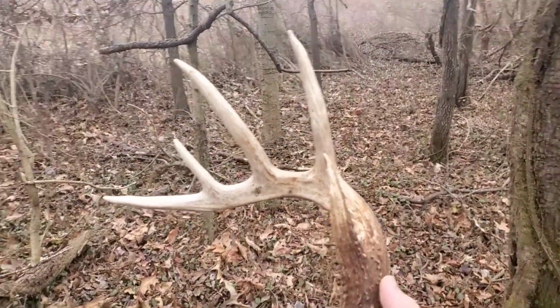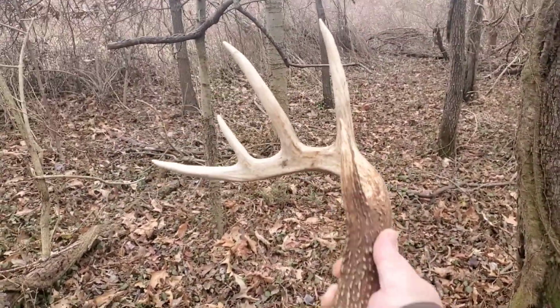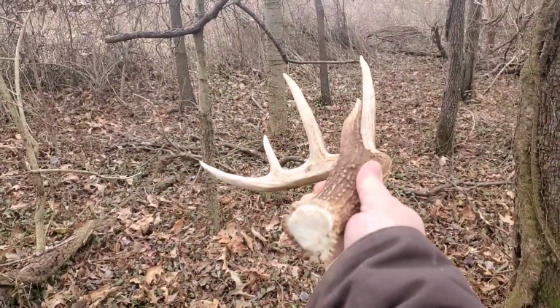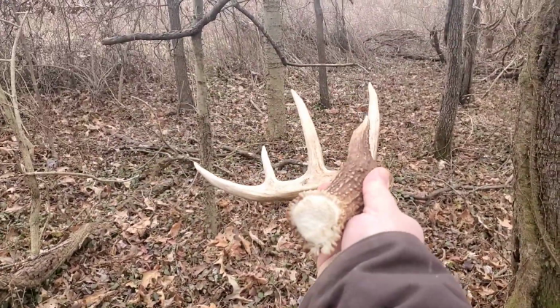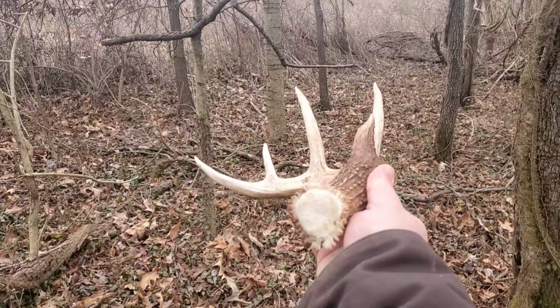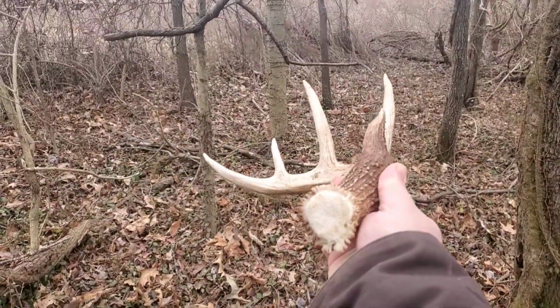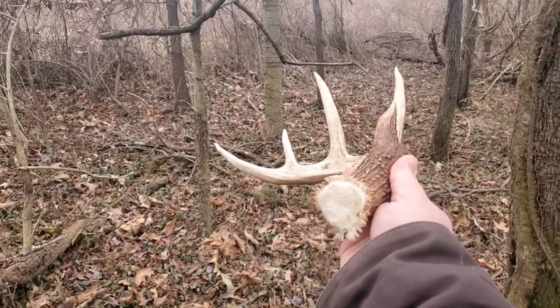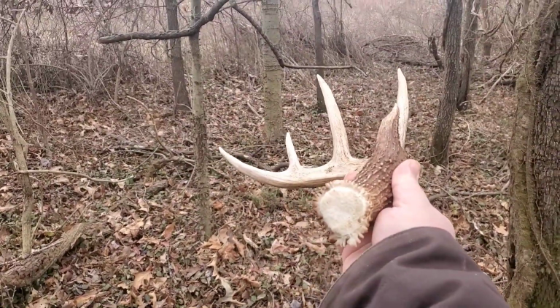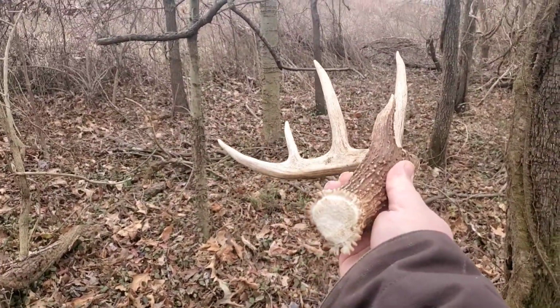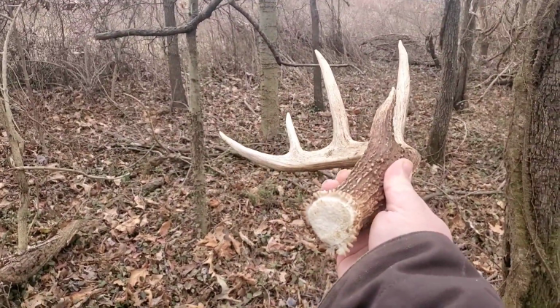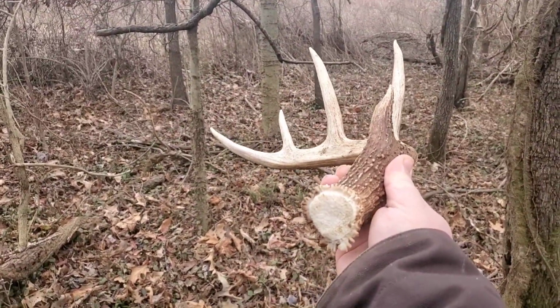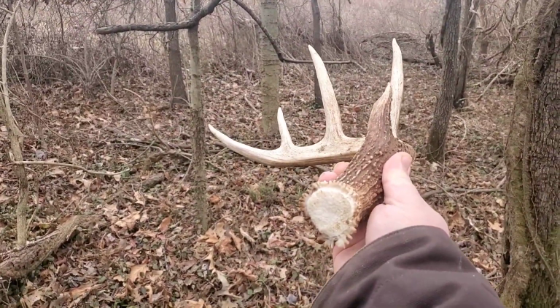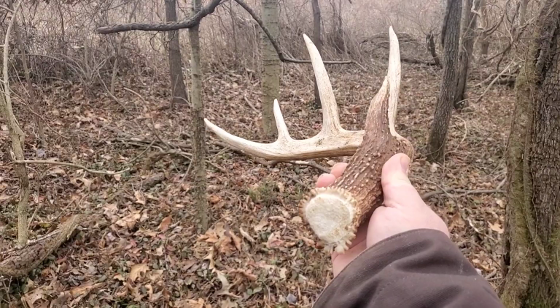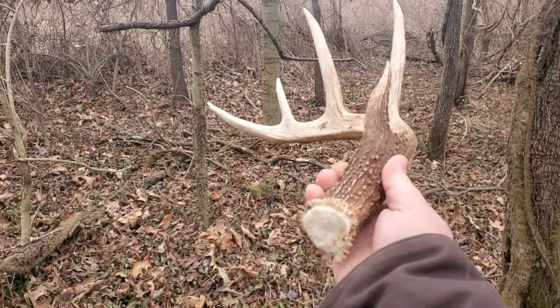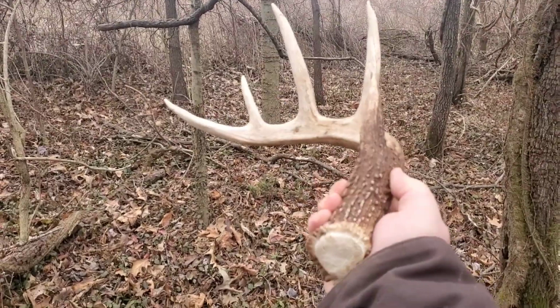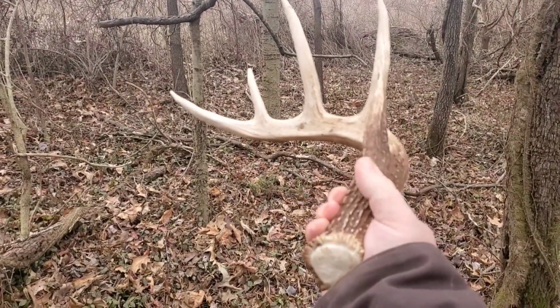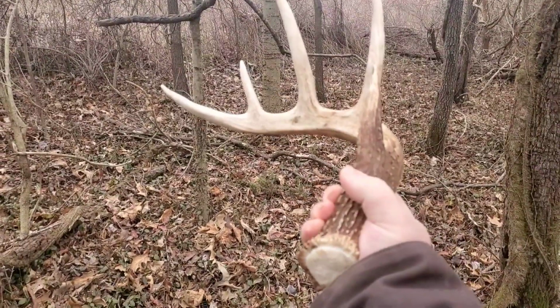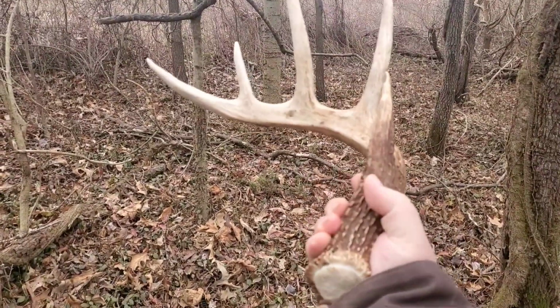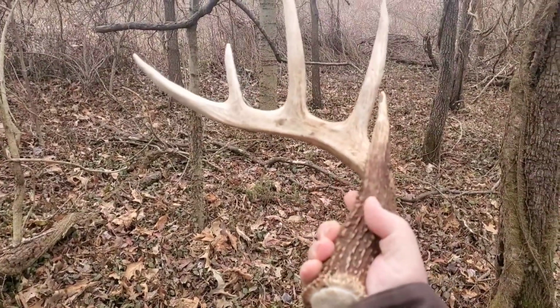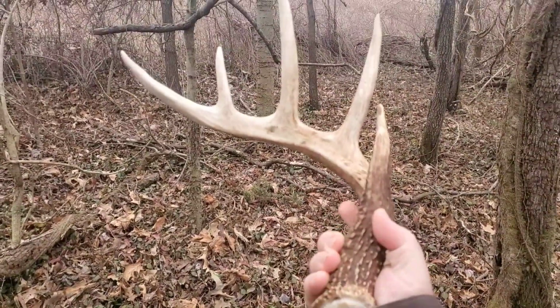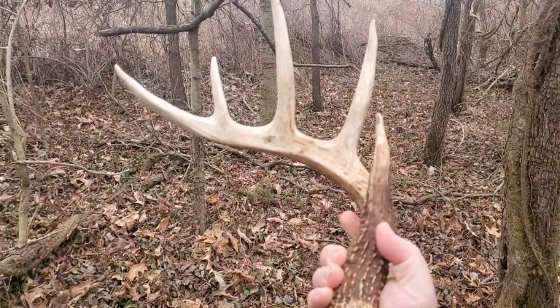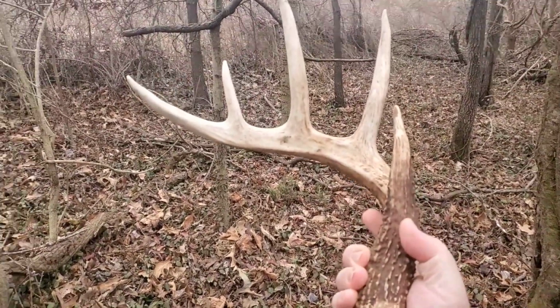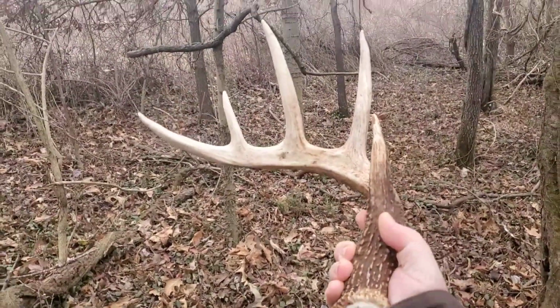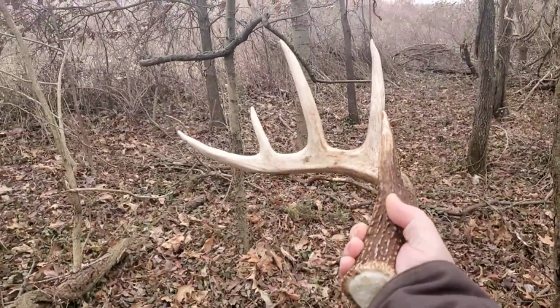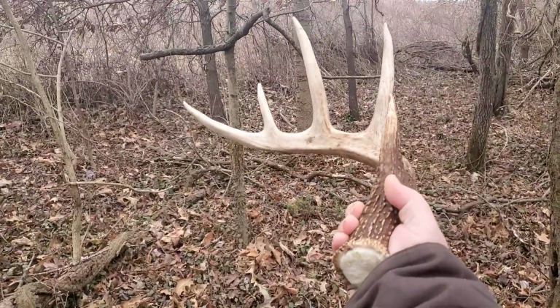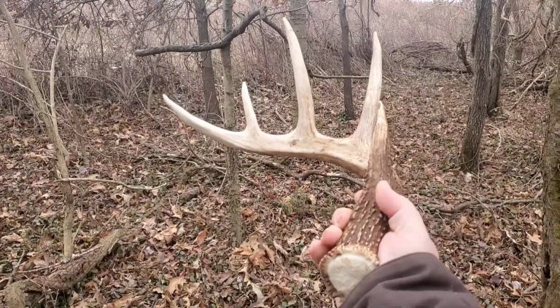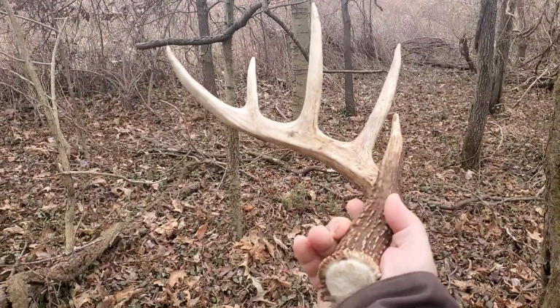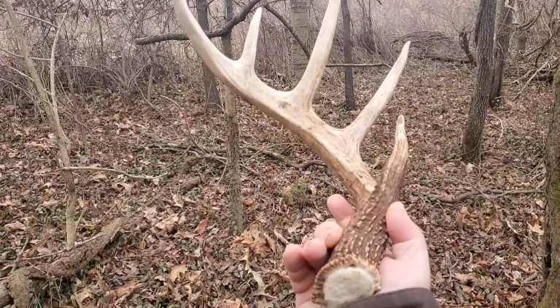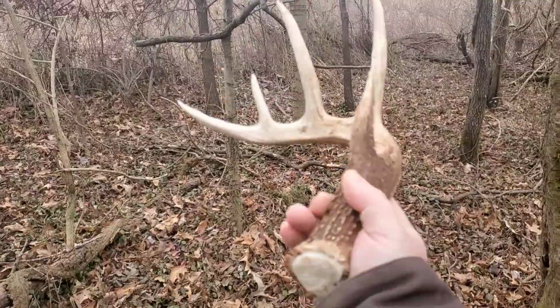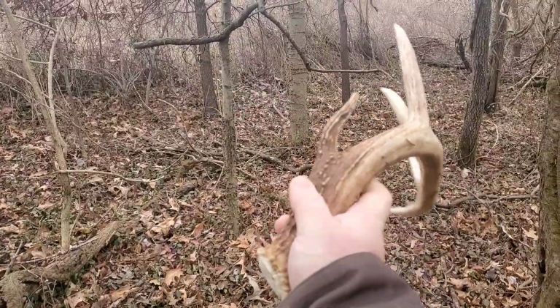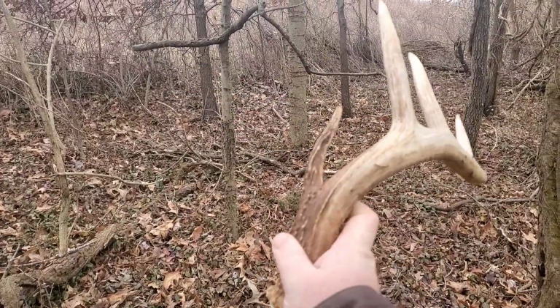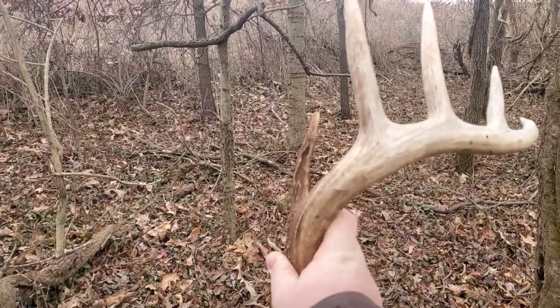Look at that. It's been freshly cast off. That's a nice one.